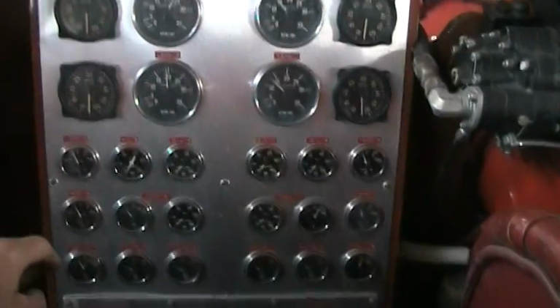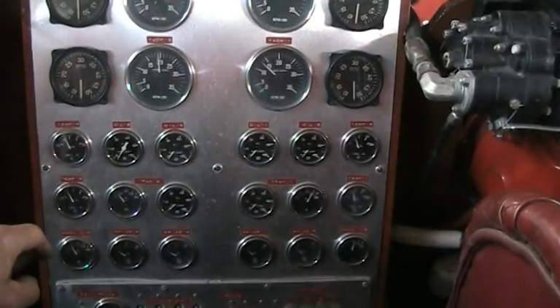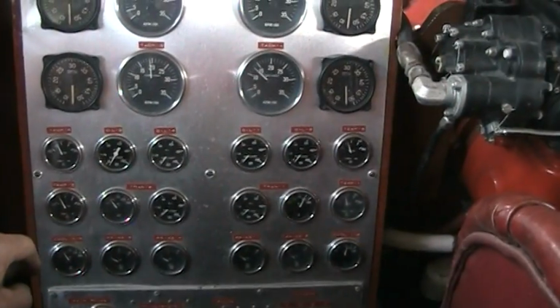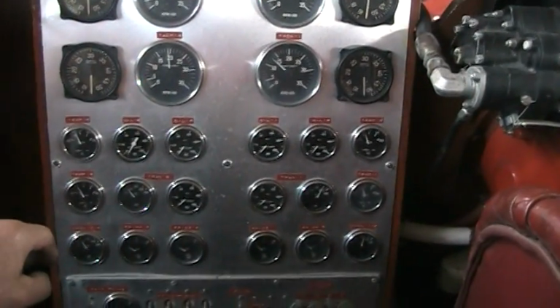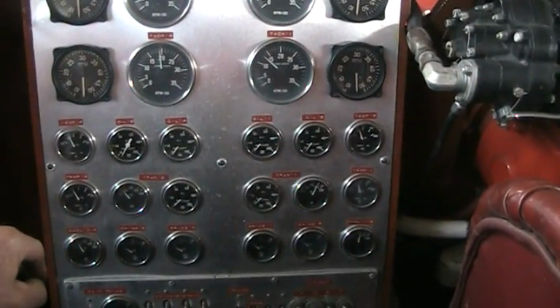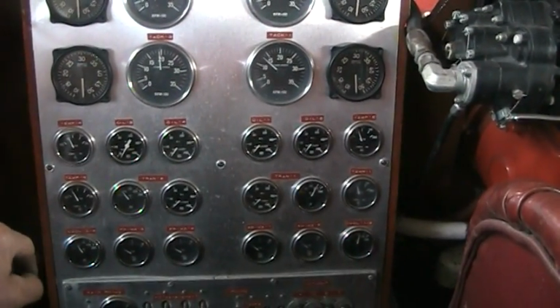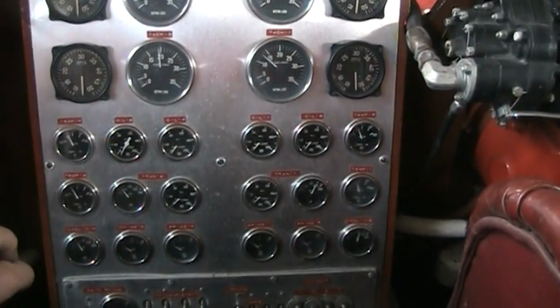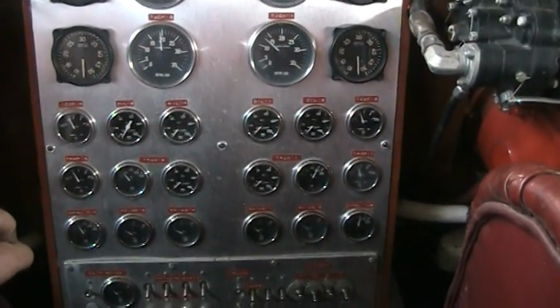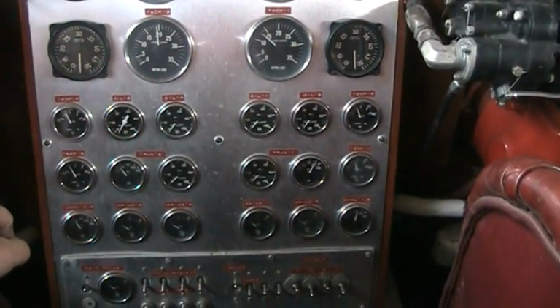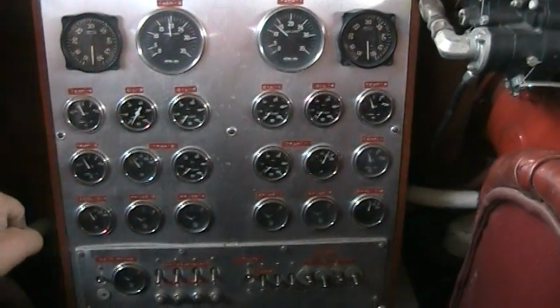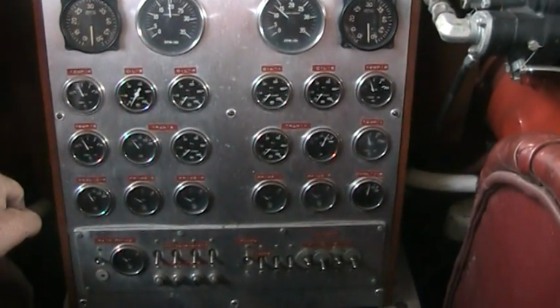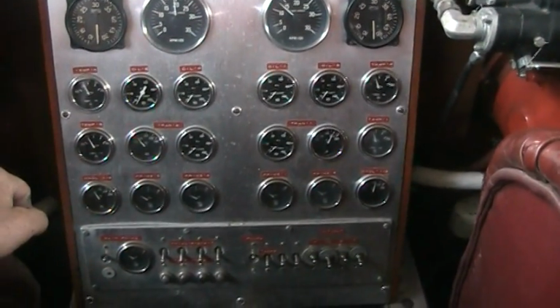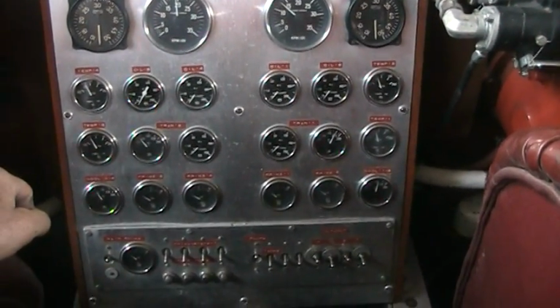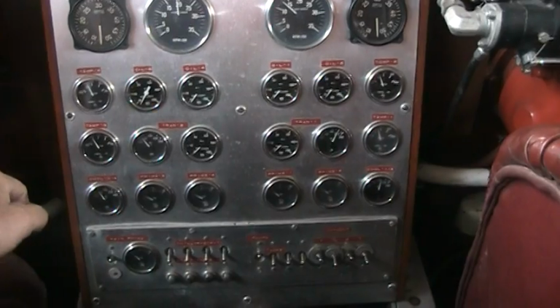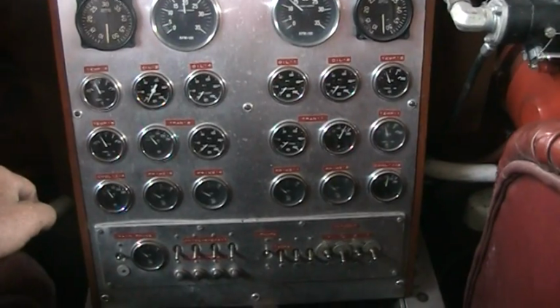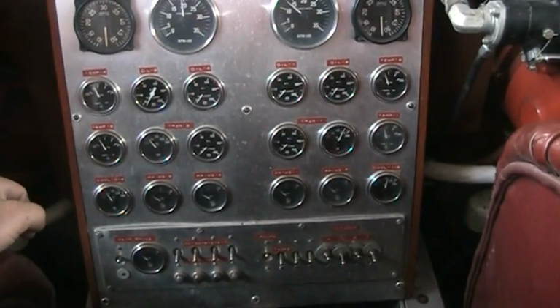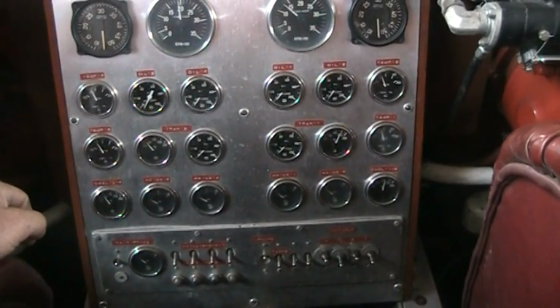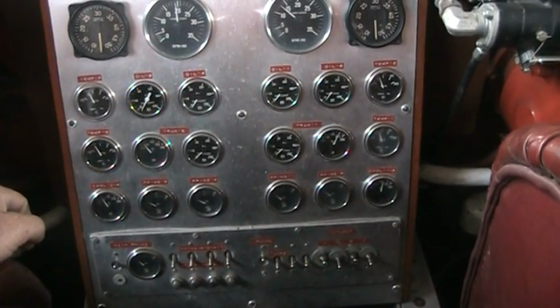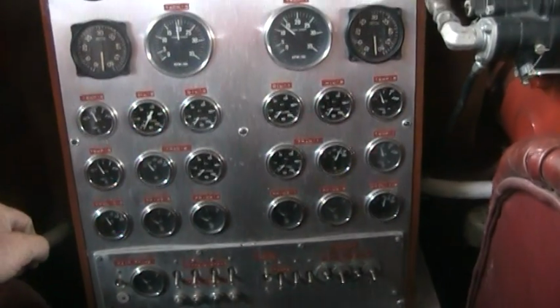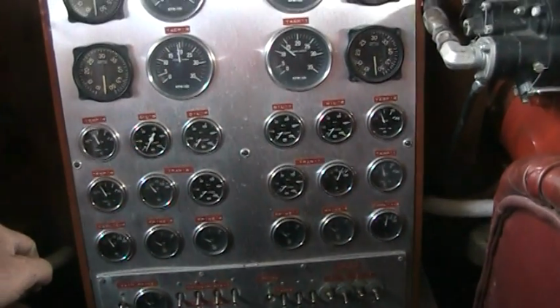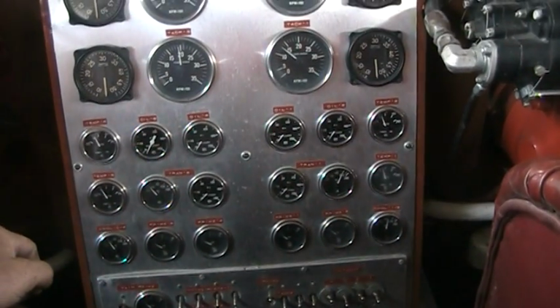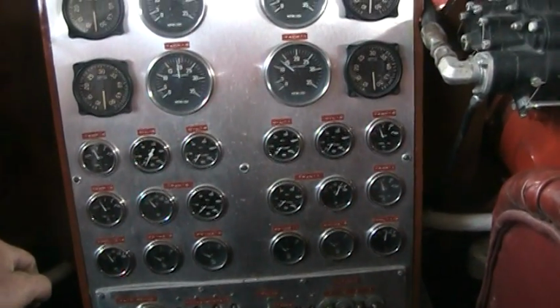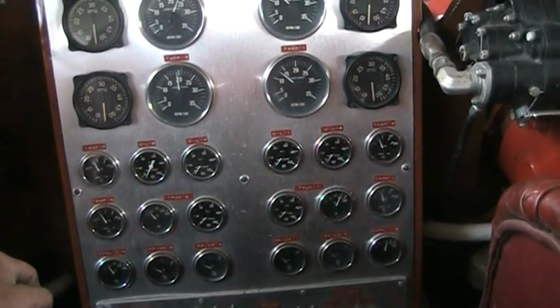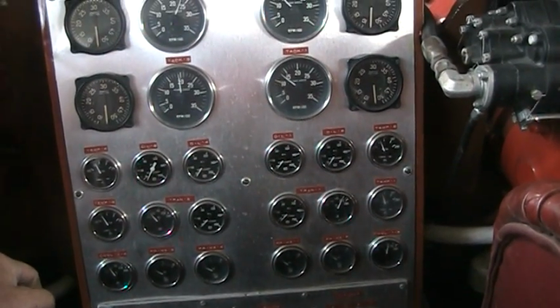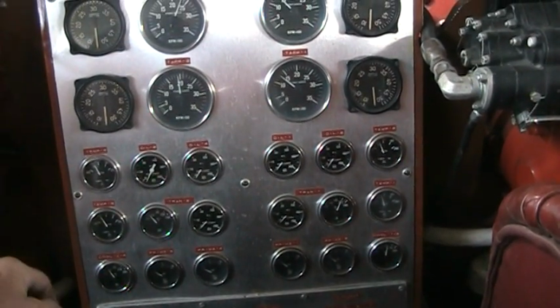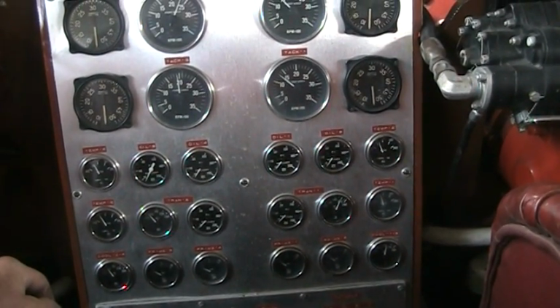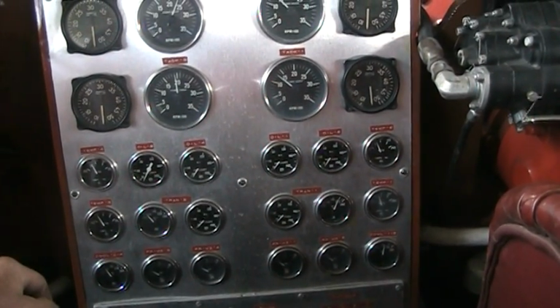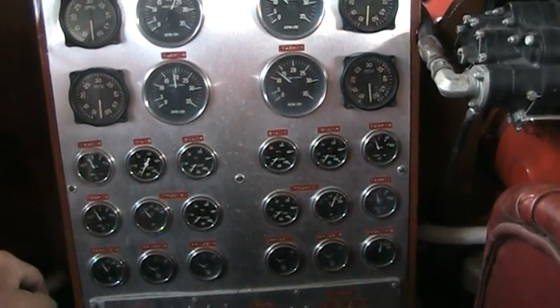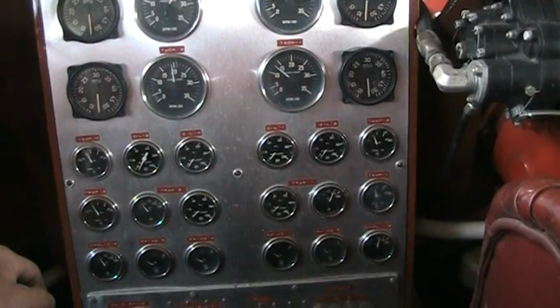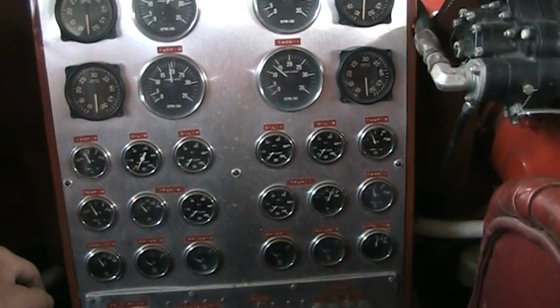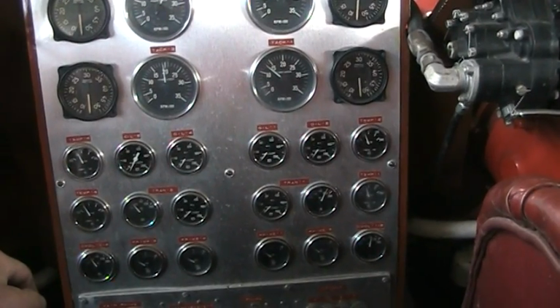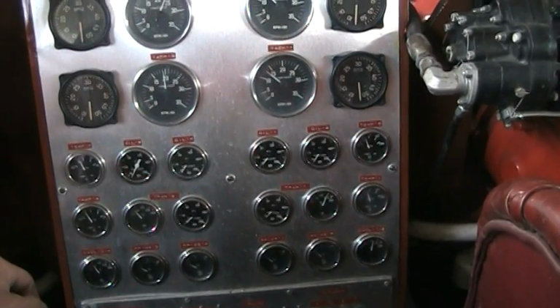And then we have four motors, so we have a gauge for every motor for temperature. The trans temperature — it says 'train,' I don't know what that means. They didn't have a transmission in this boat.